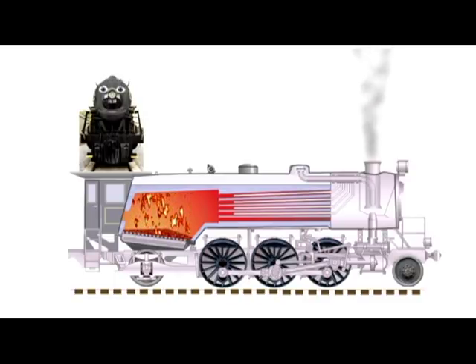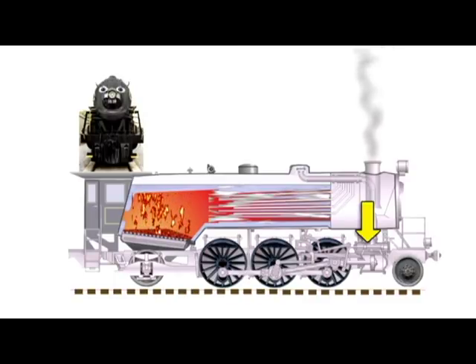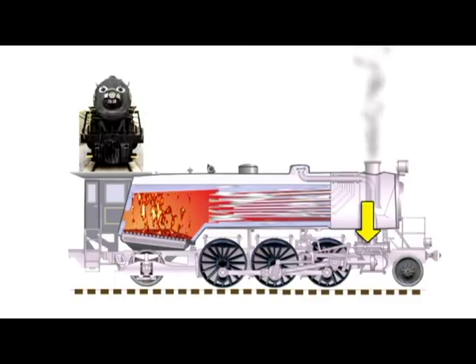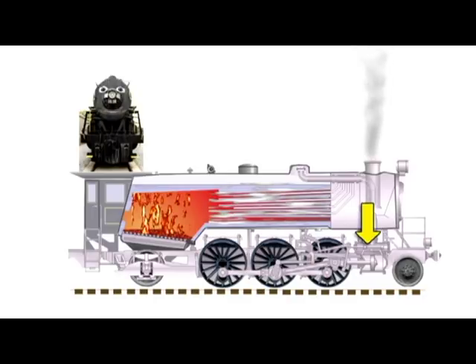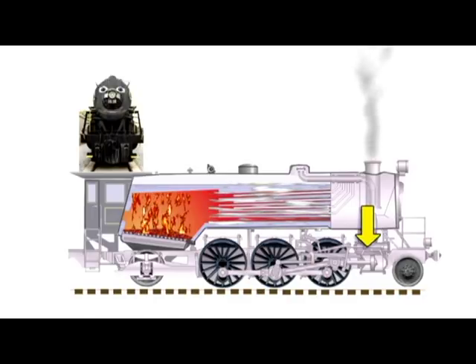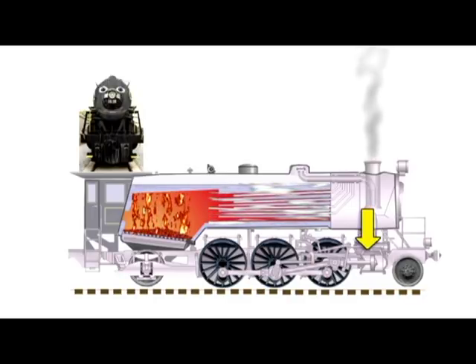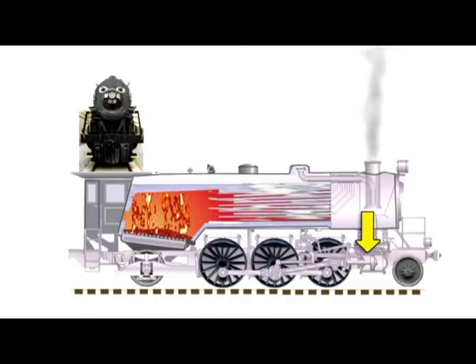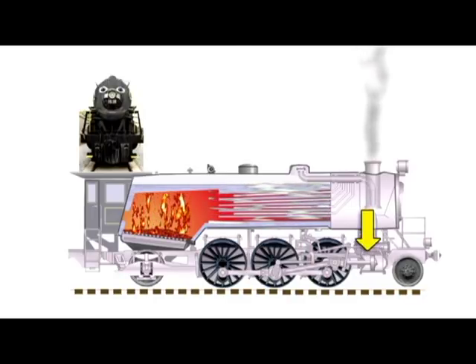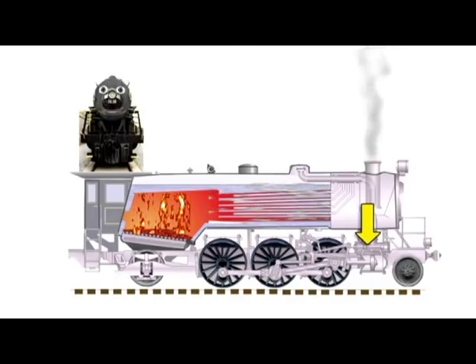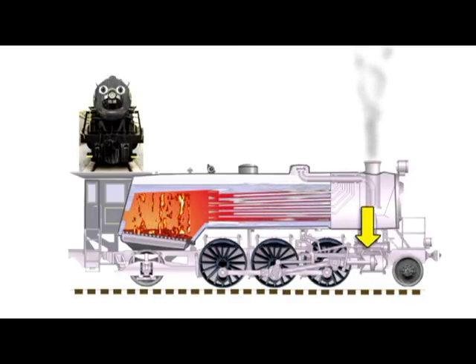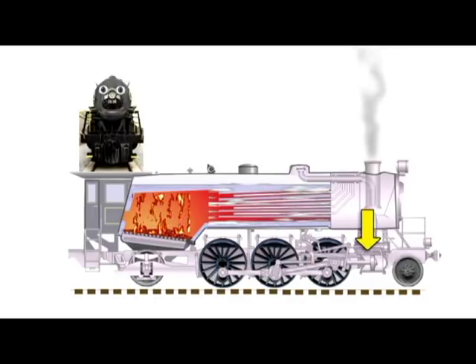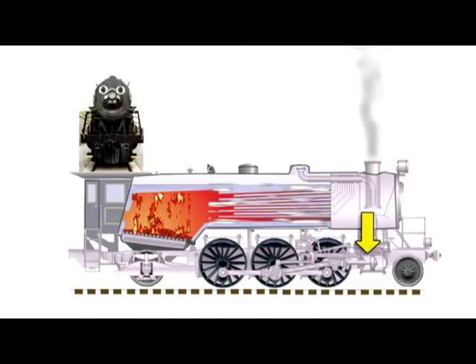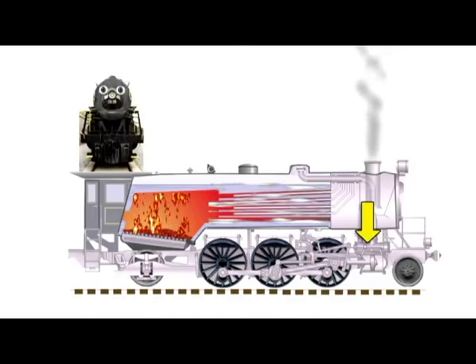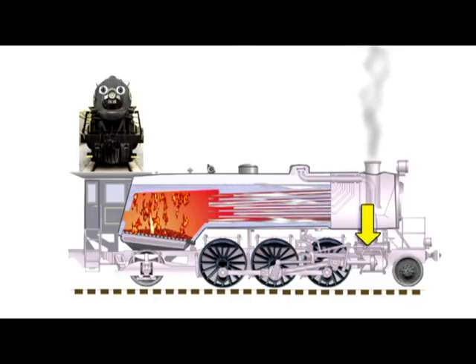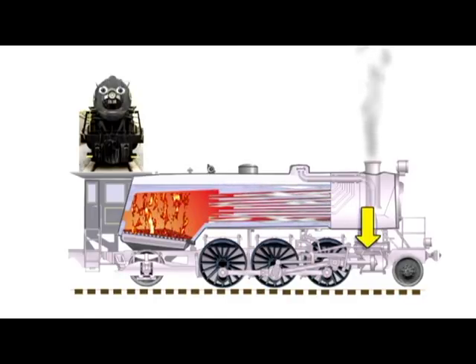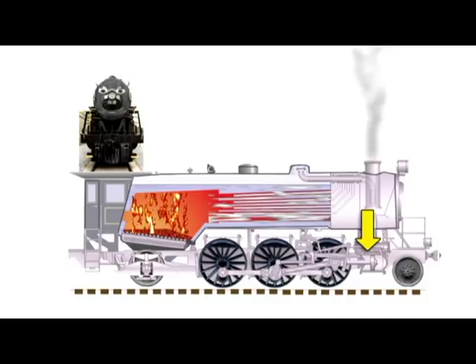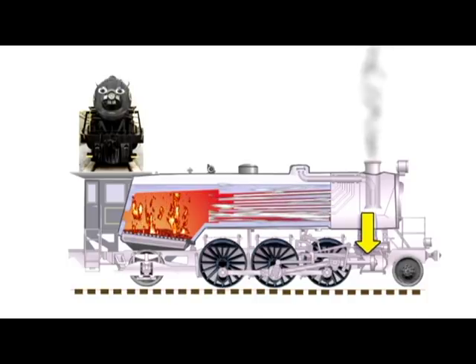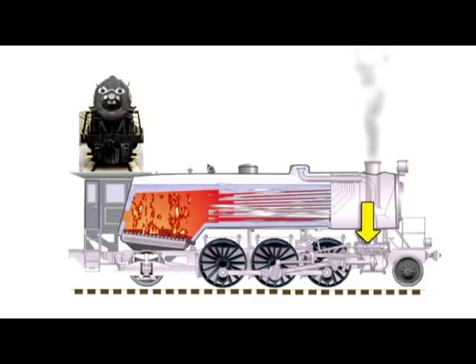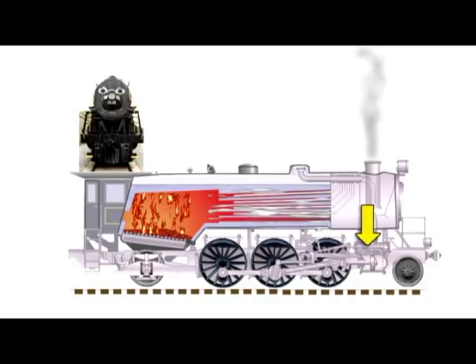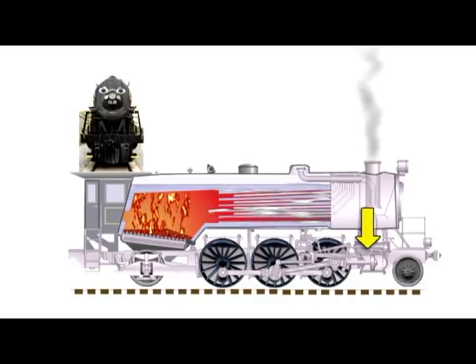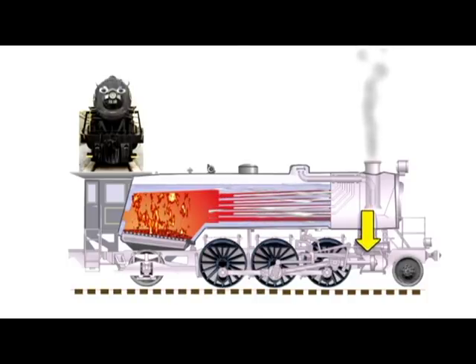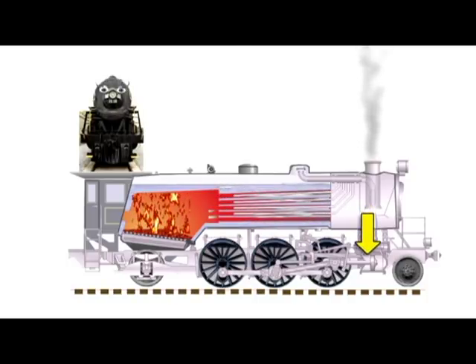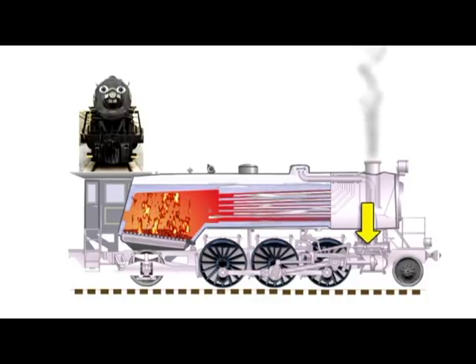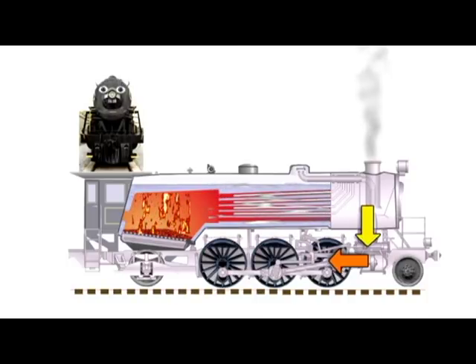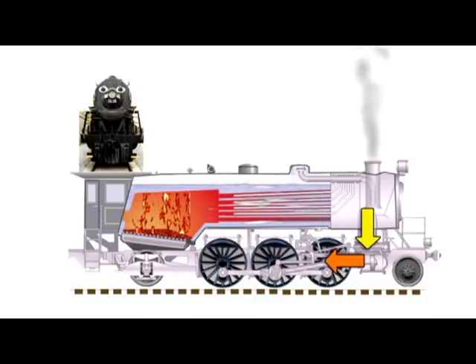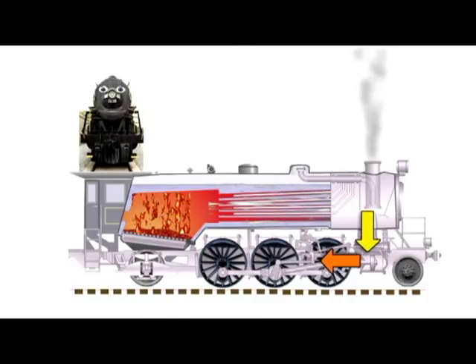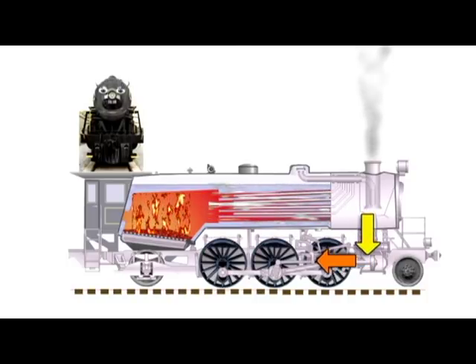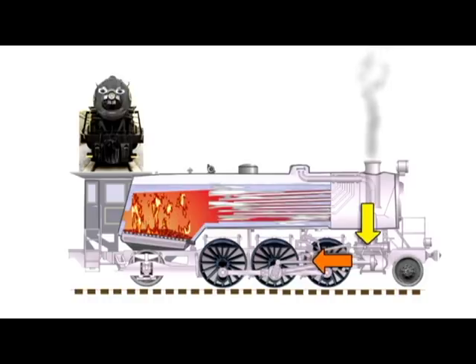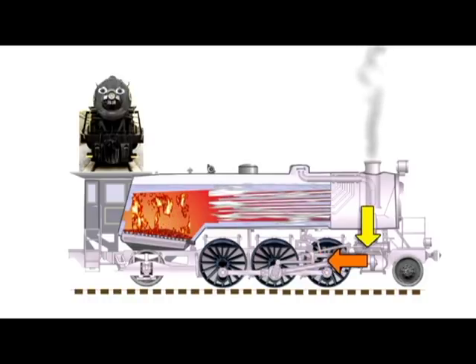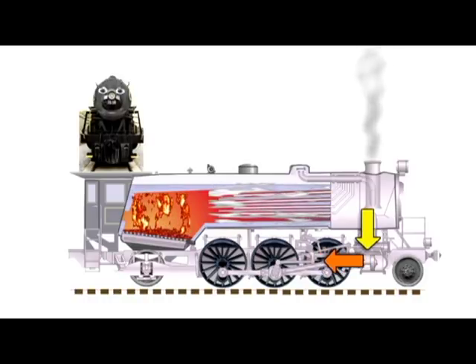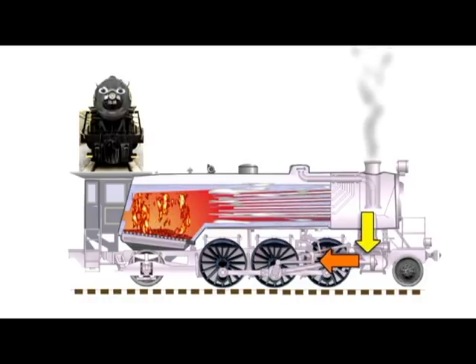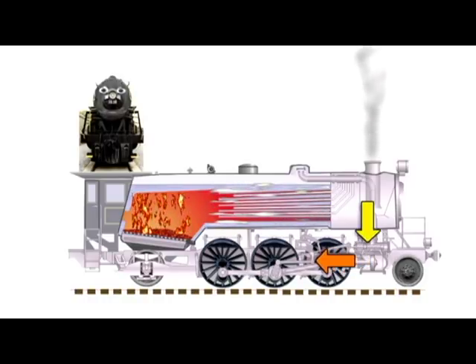And what comes out of a tea kettle when it gets hot? Steam — that's right. The steam builds up pressure just like air in a balloon. That pressure pushes a piston at the front of the engine.